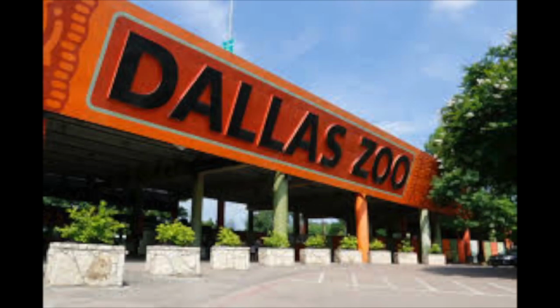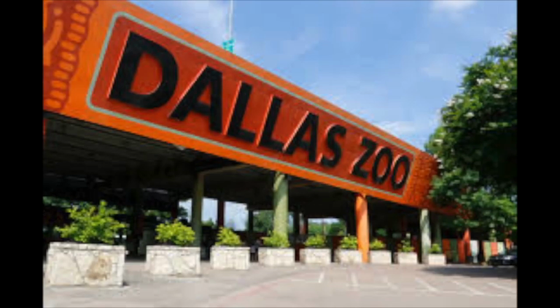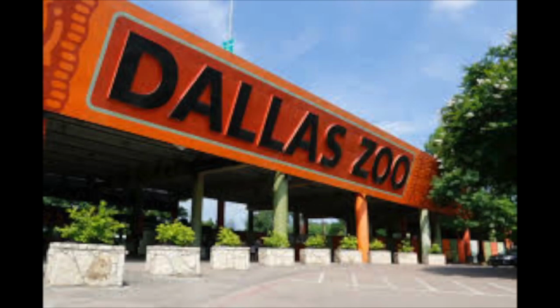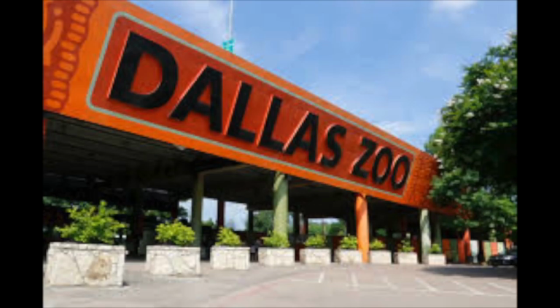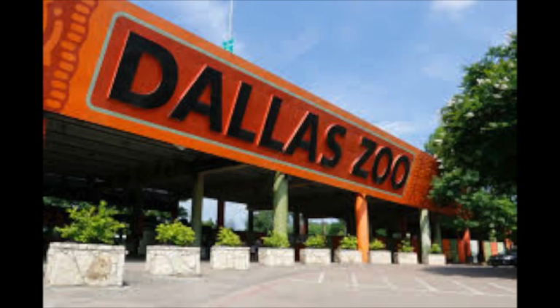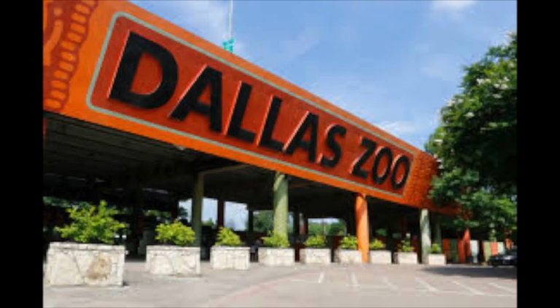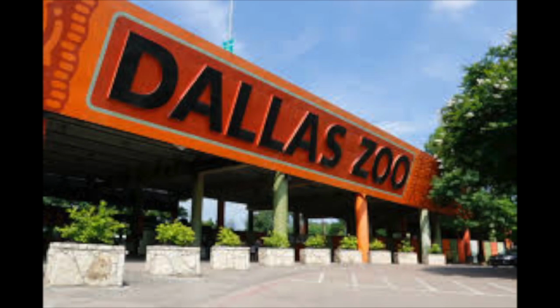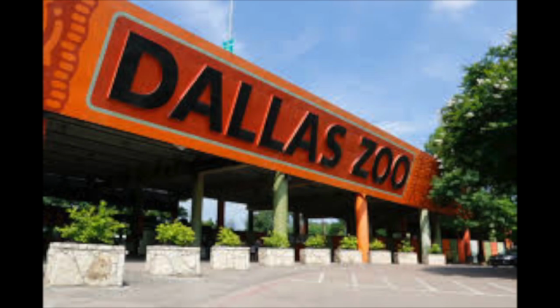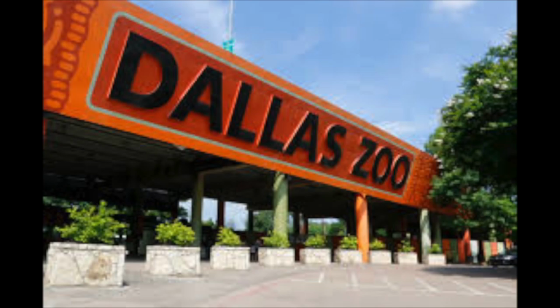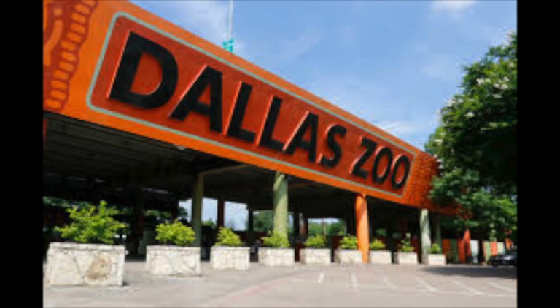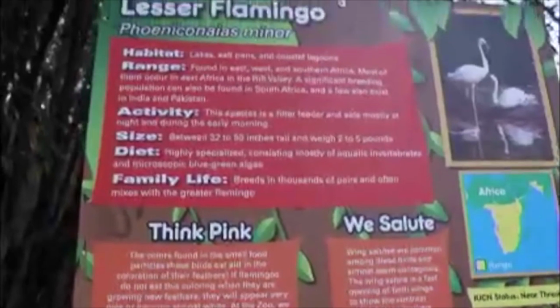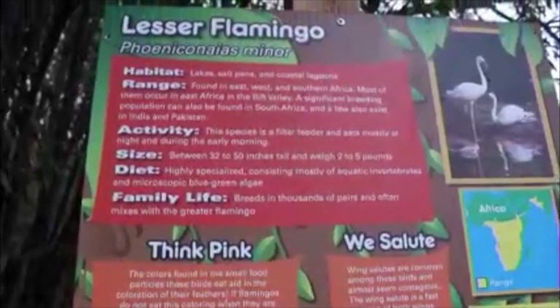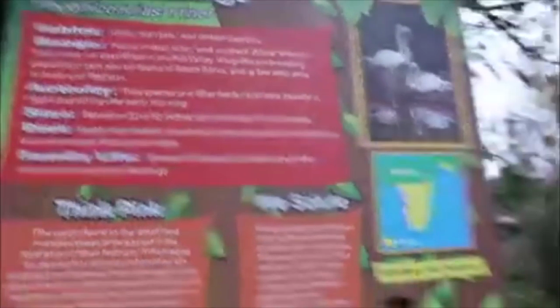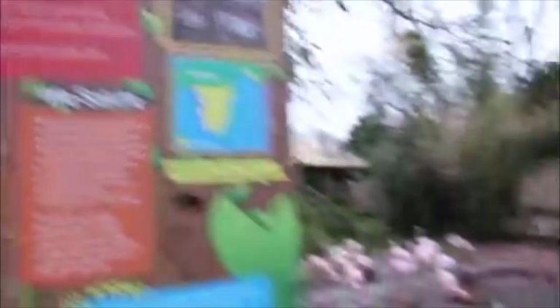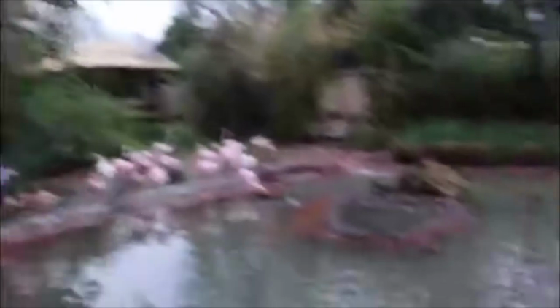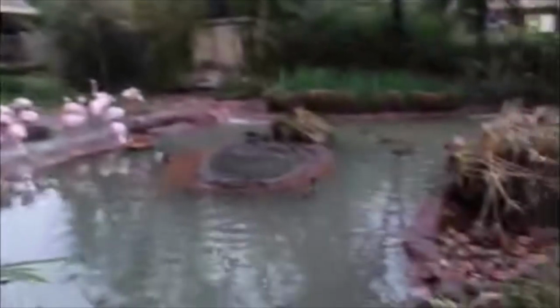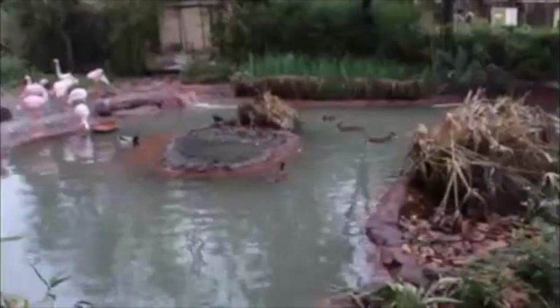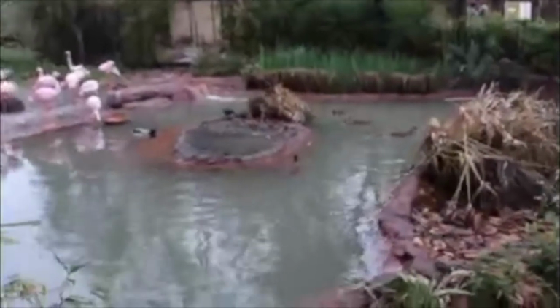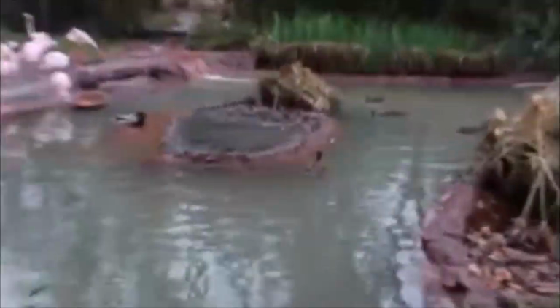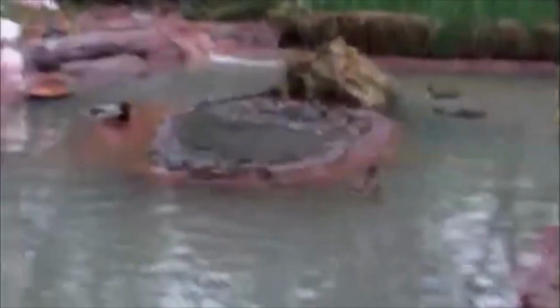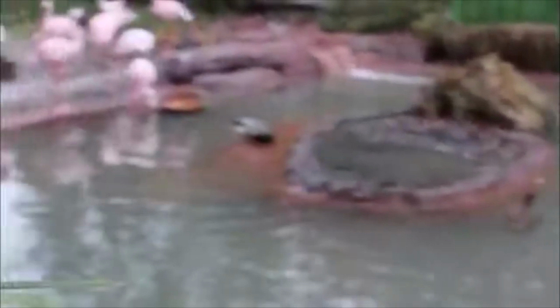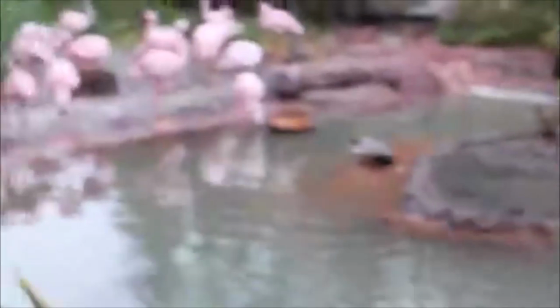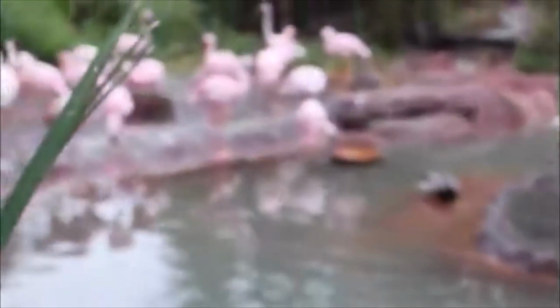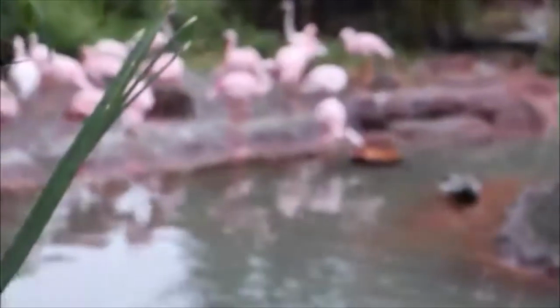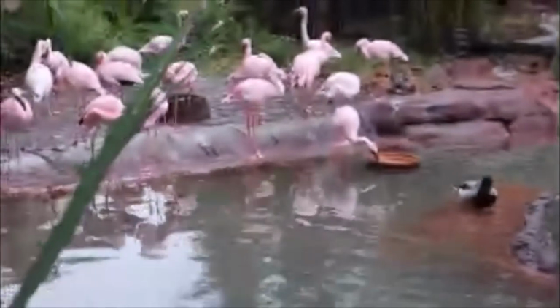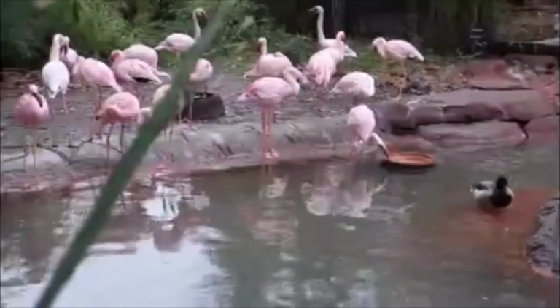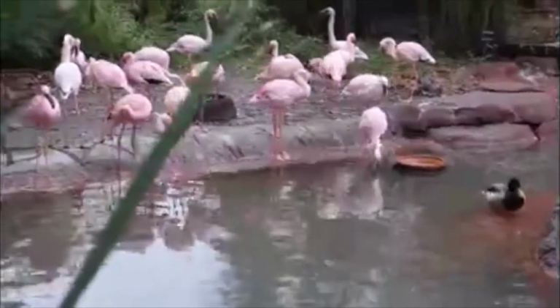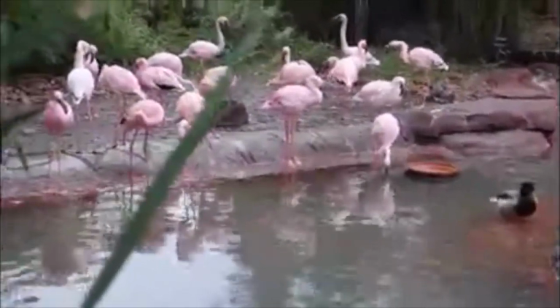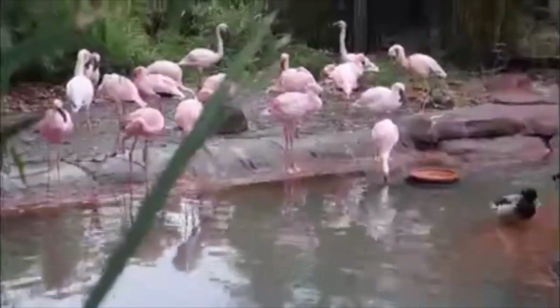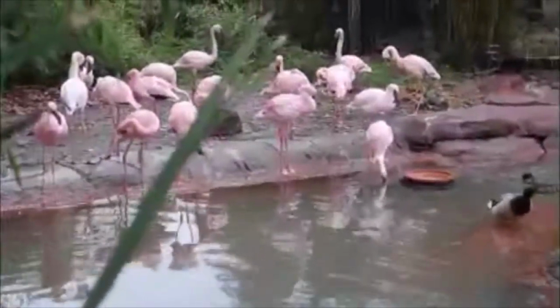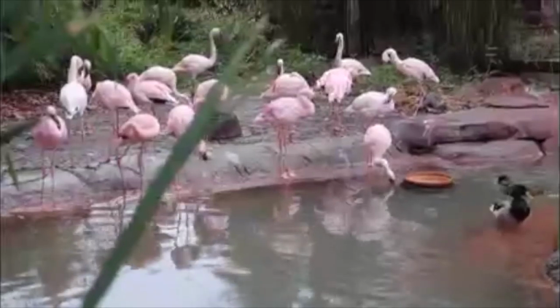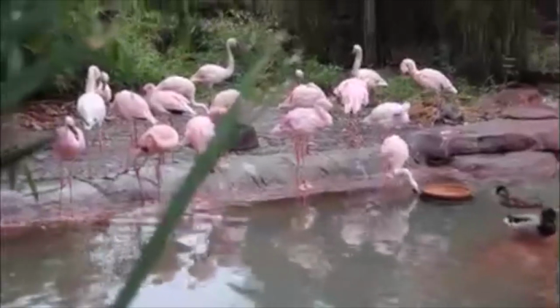The Dallas Zoo is involved in research as well as conservation efforts. It's part of a movement to save endangered animals and provide a place of safety and a chance to reproduce for those animals.